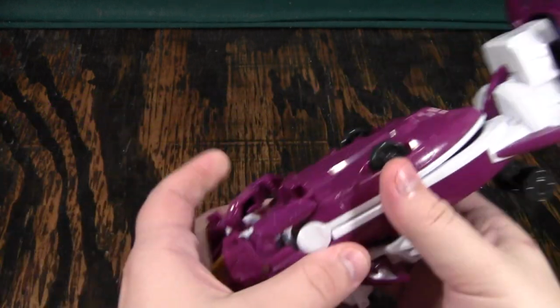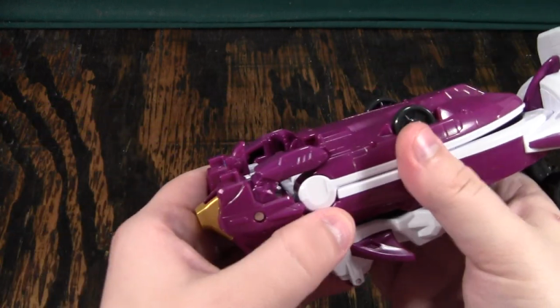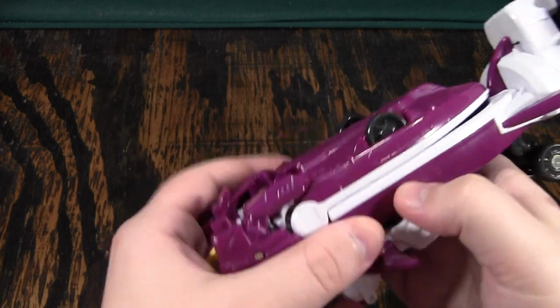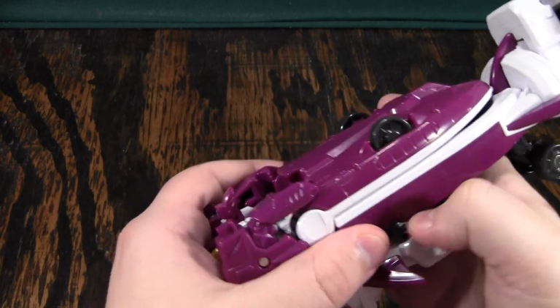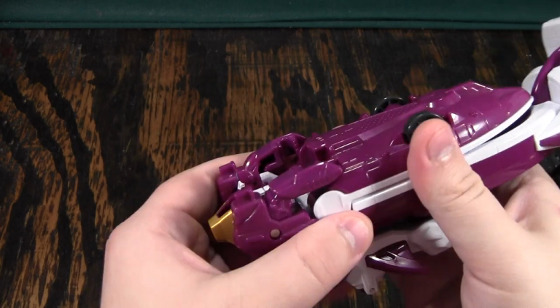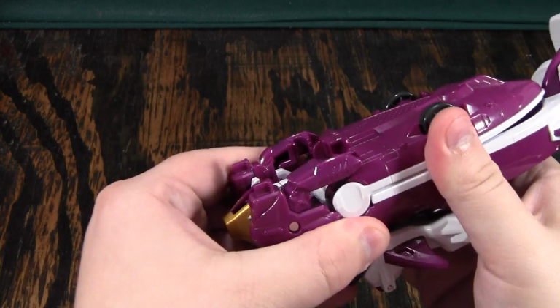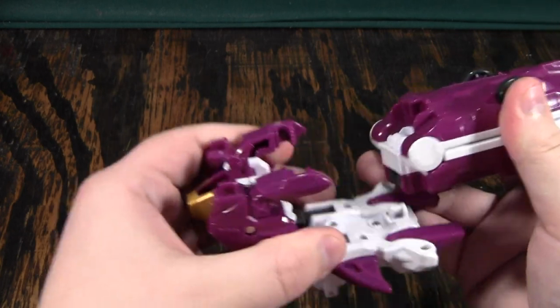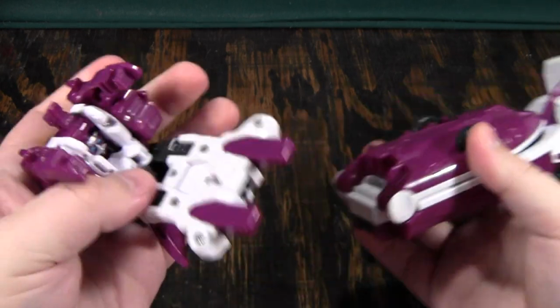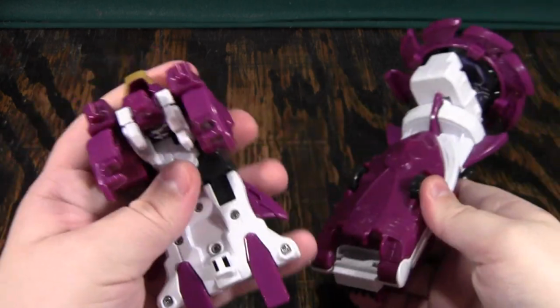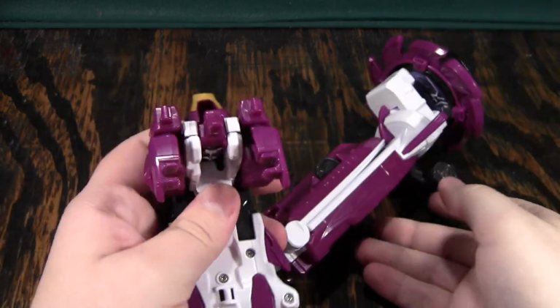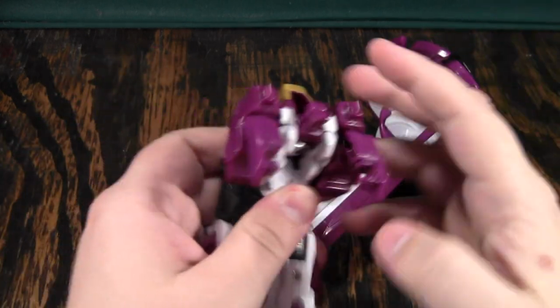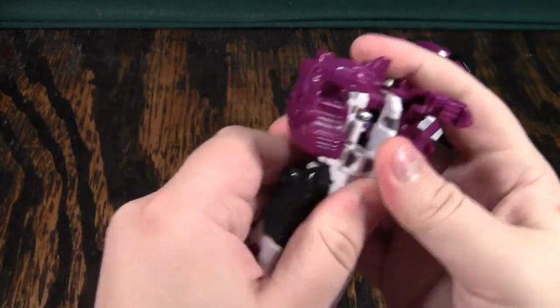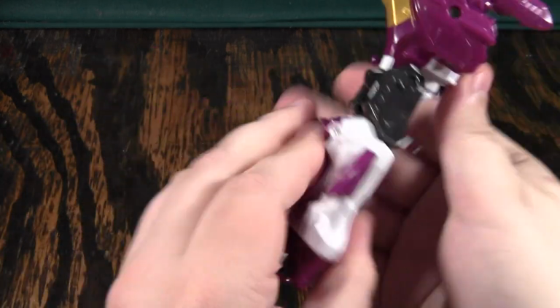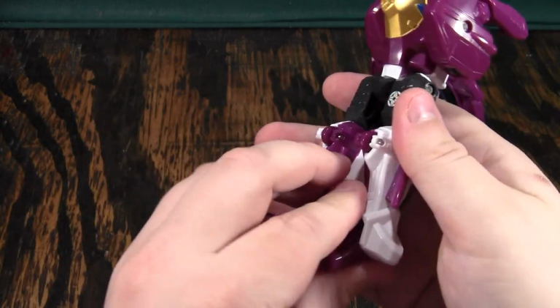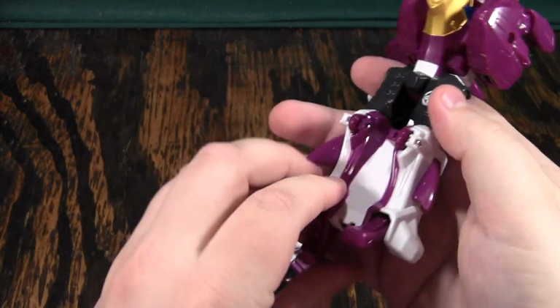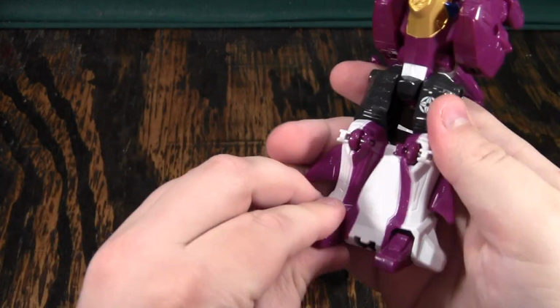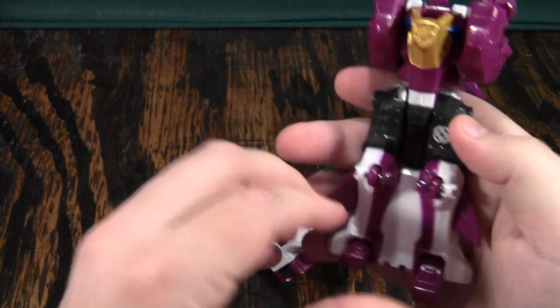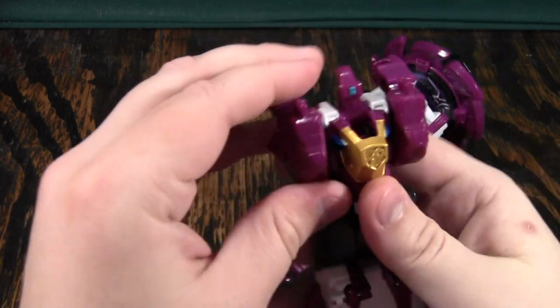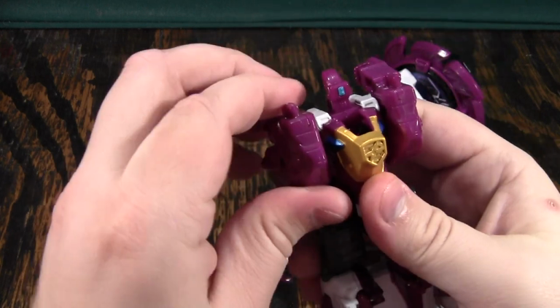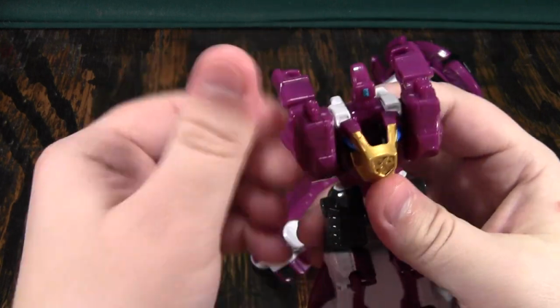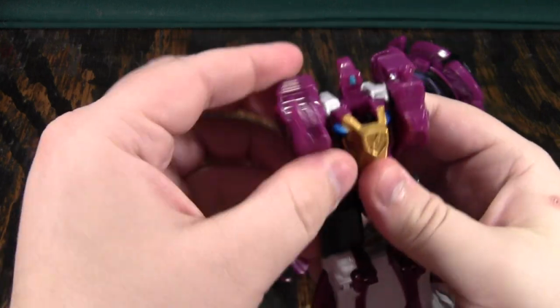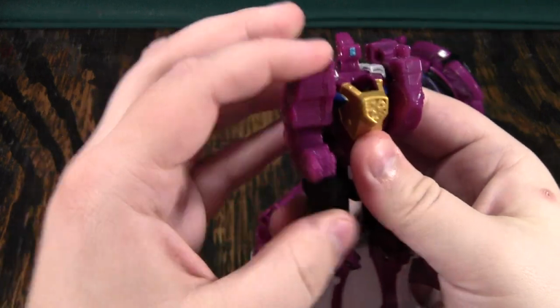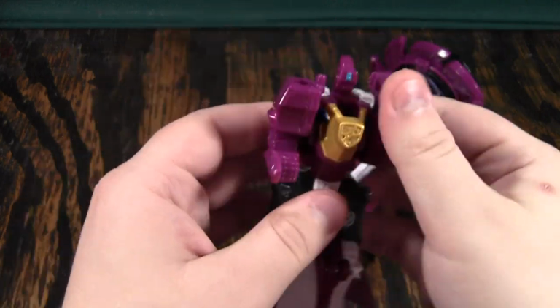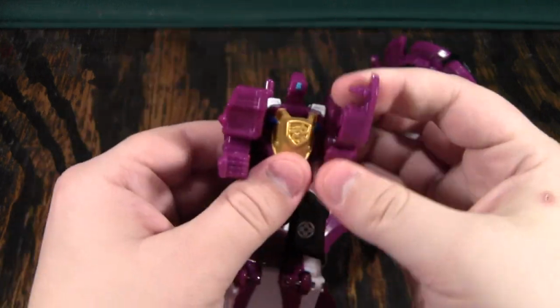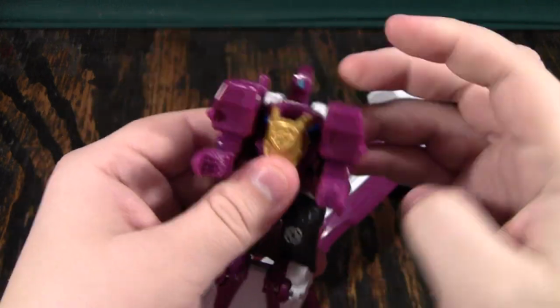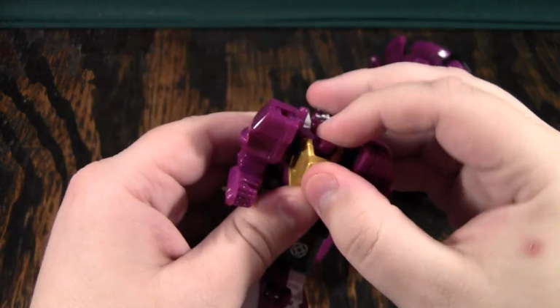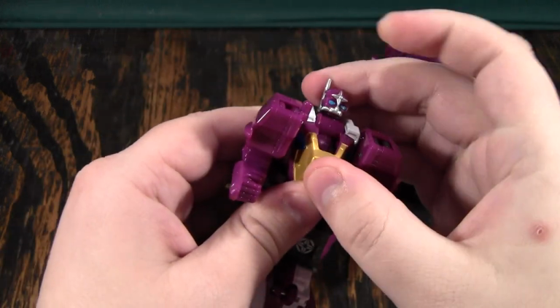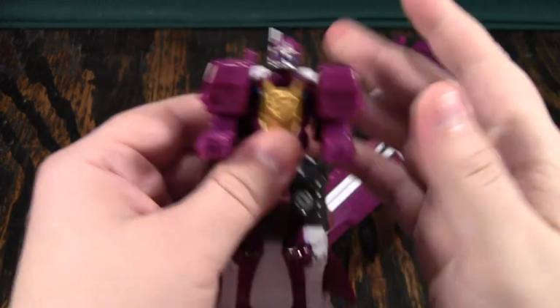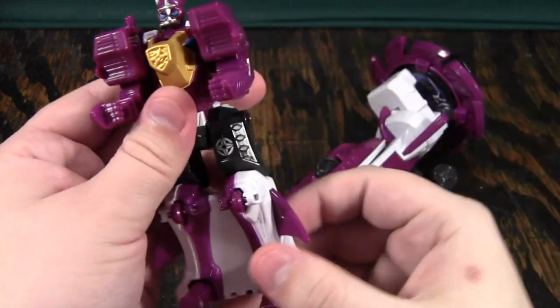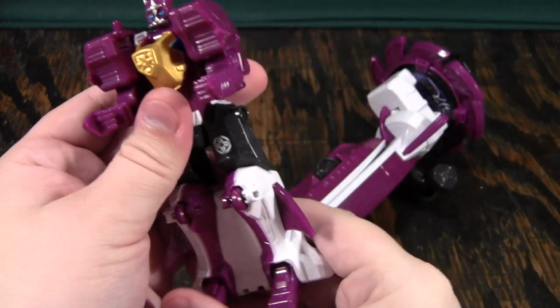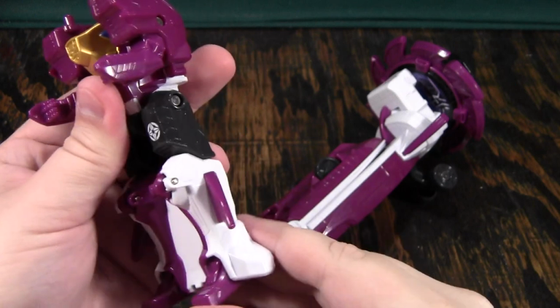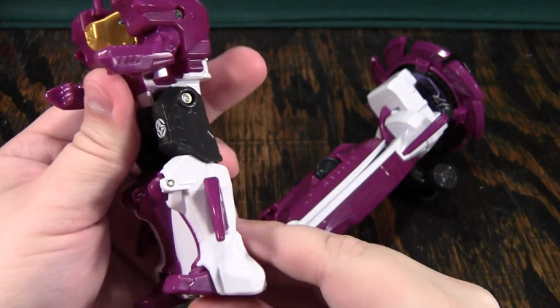Now, the way this guy transforms is you will pop this guy off, and this guy is Surfer Maru himself. You'll rotate his hands down, rotate the head up, and here he is.